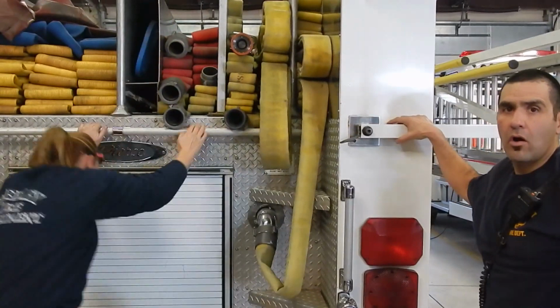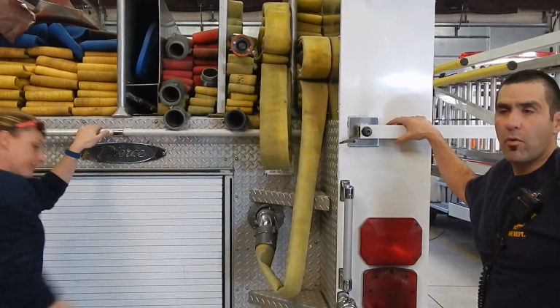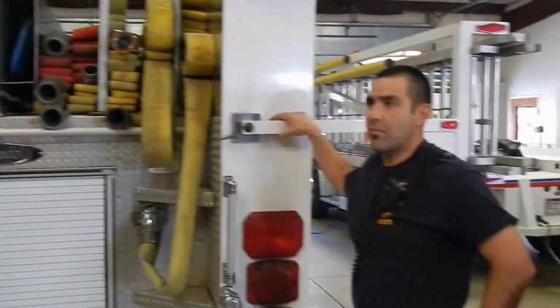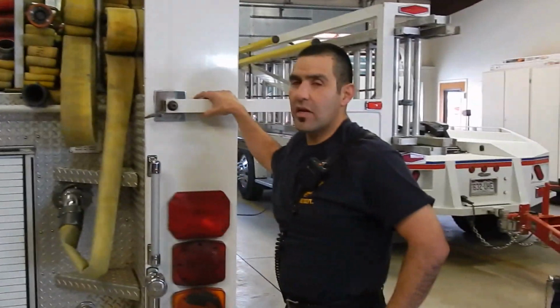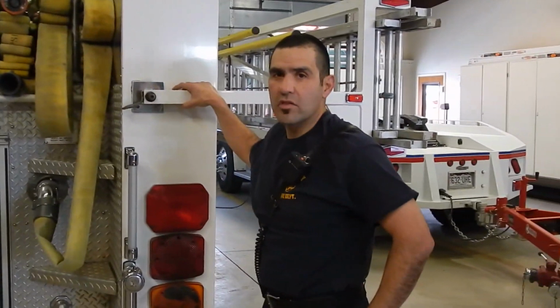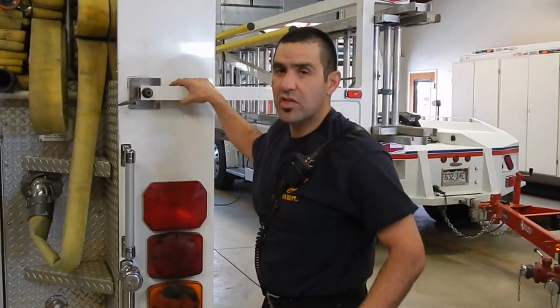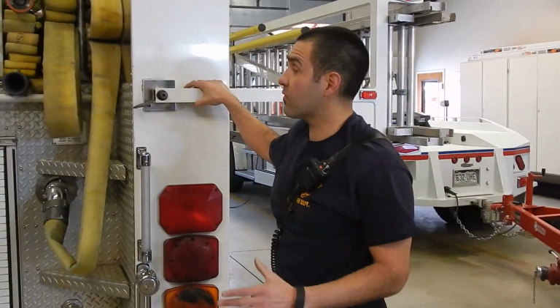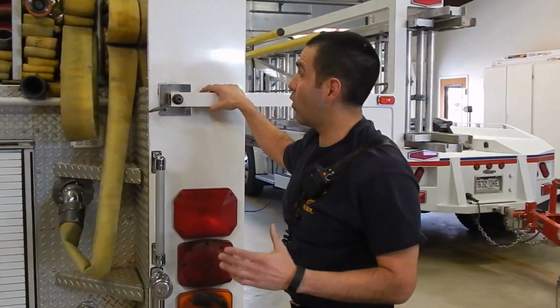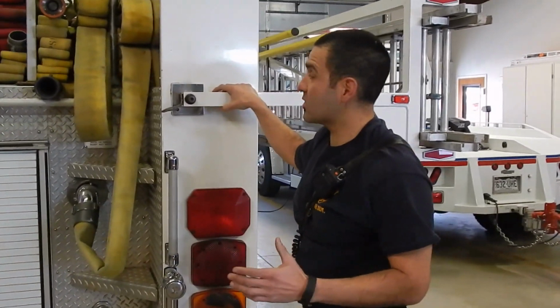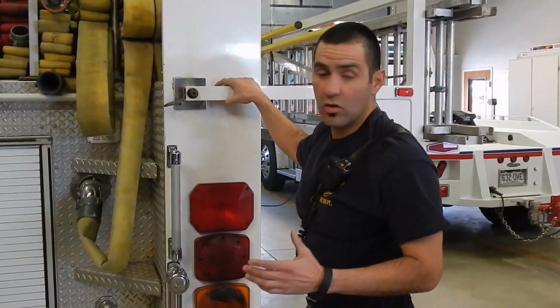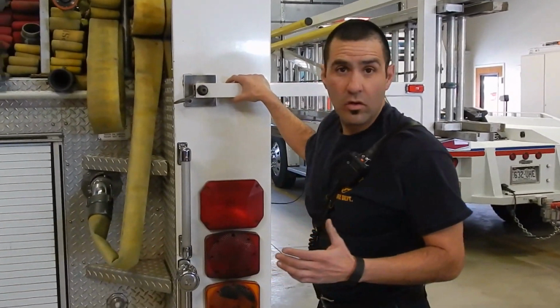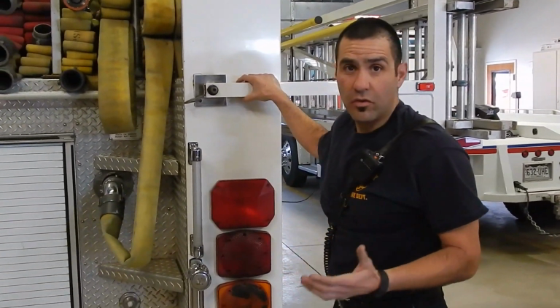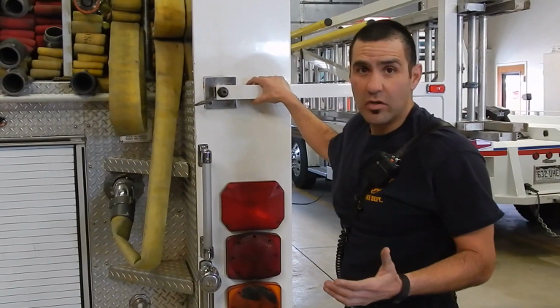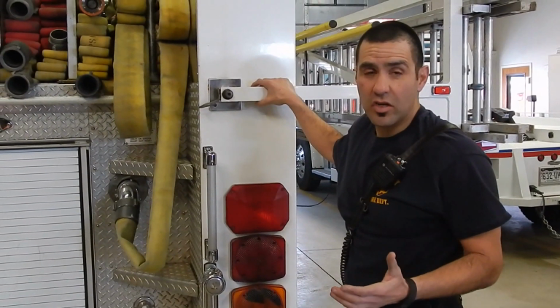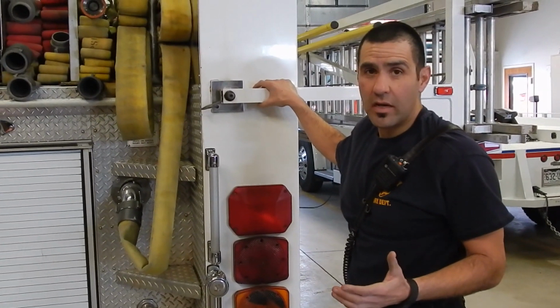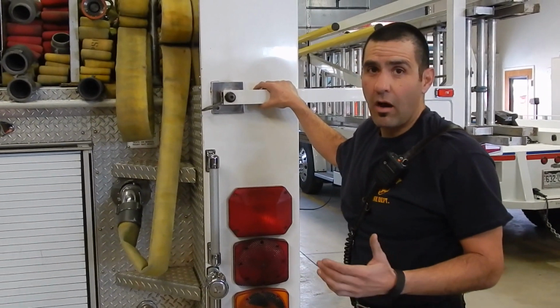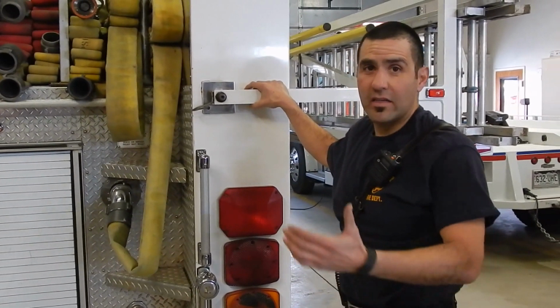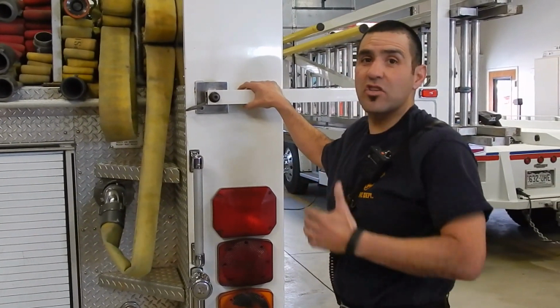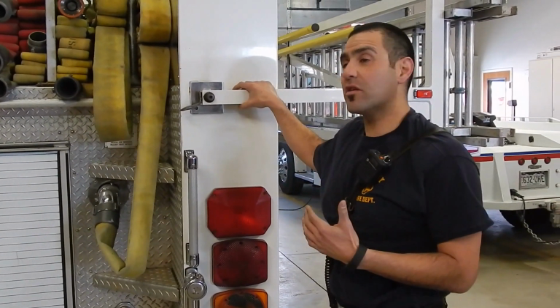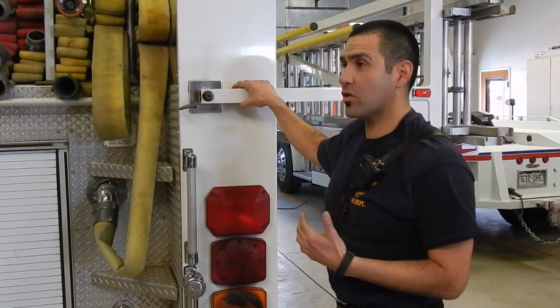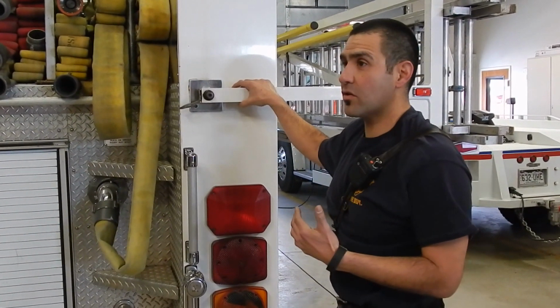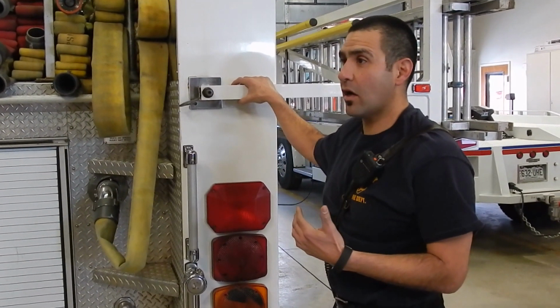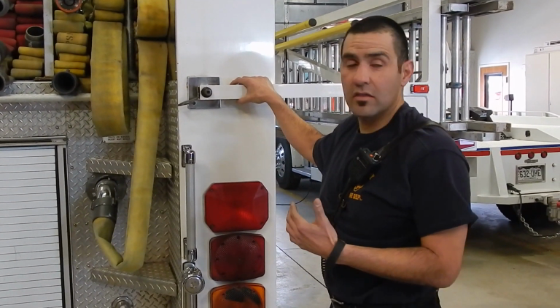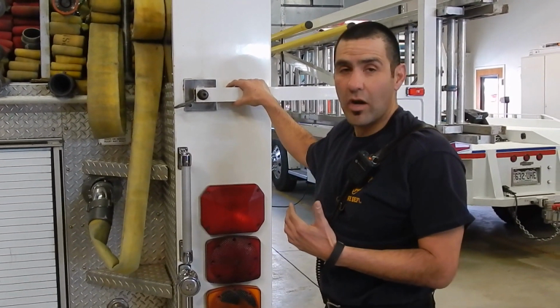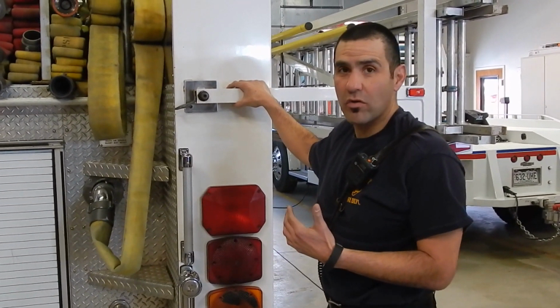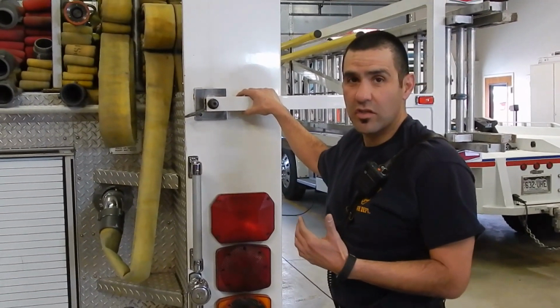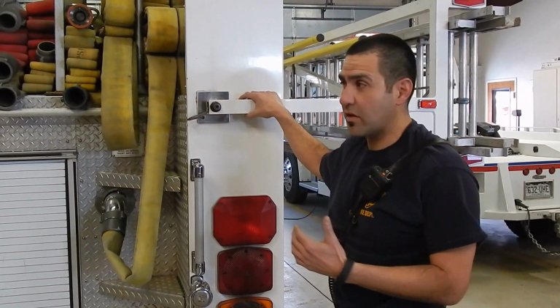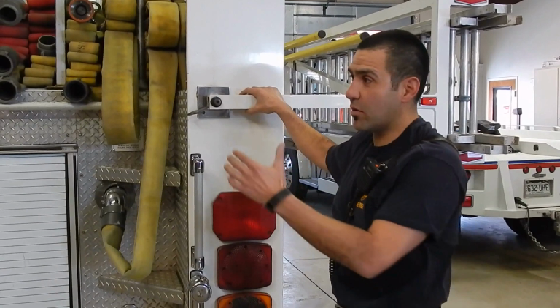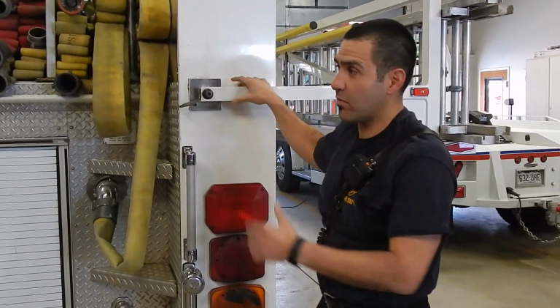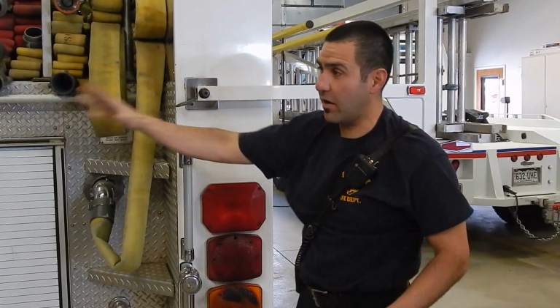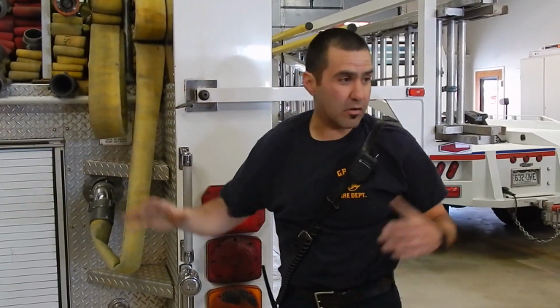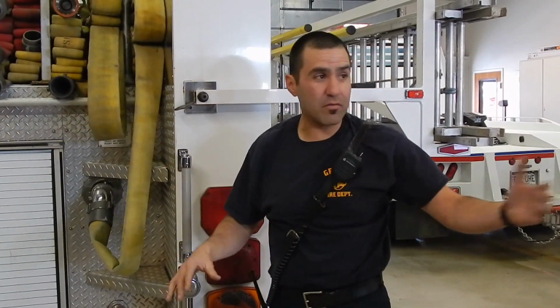What we're going to demonstrate now is the procedure for deploying this hose load with a three-person engine company. I'll act as the engineer in this portion, so you can see what I would do as the engineer, but these two people are going to be the firefighter and the officer.